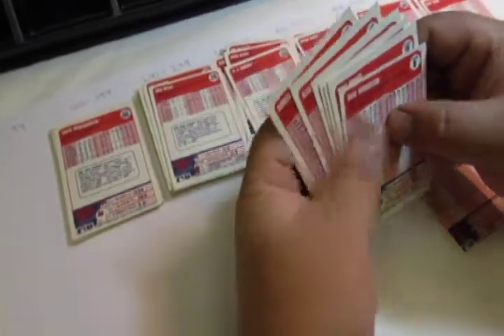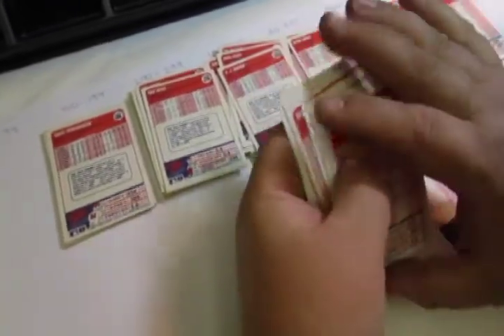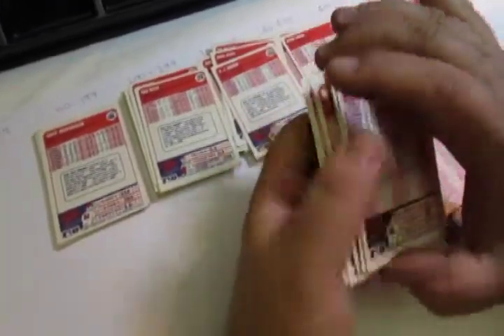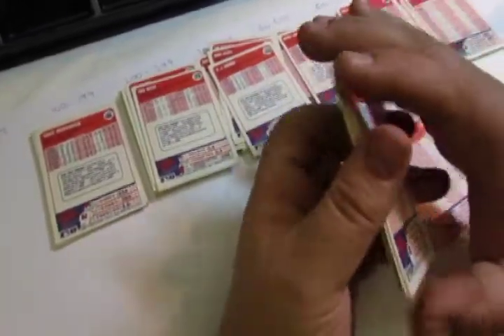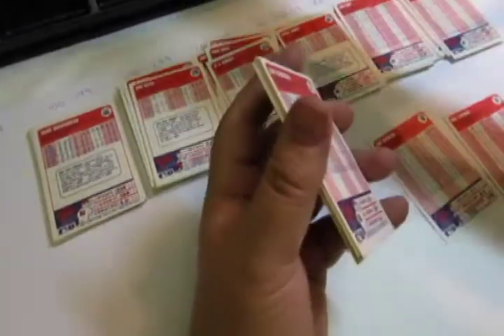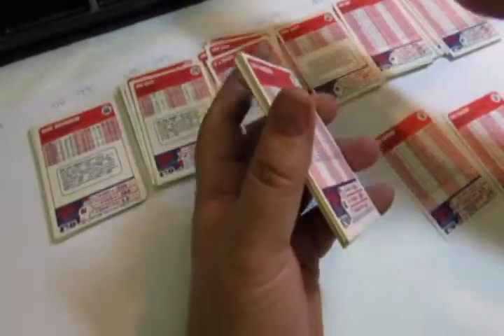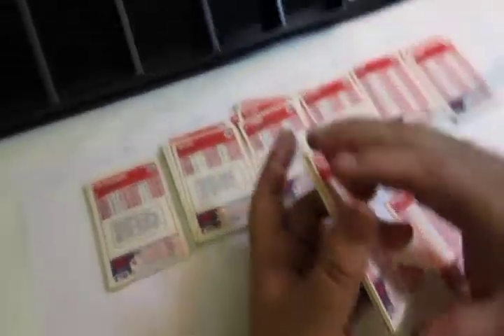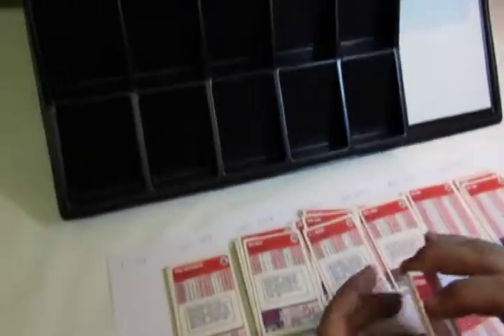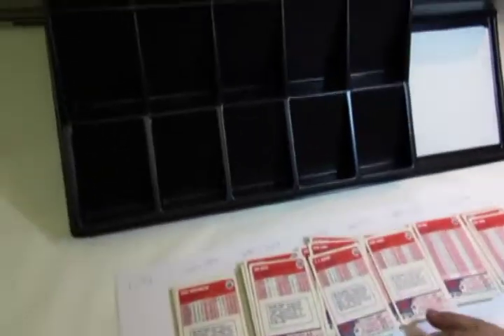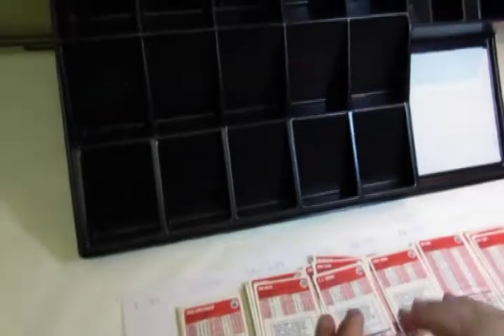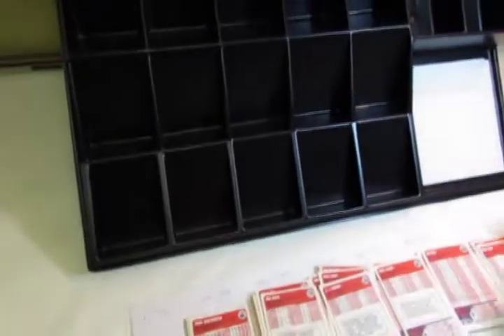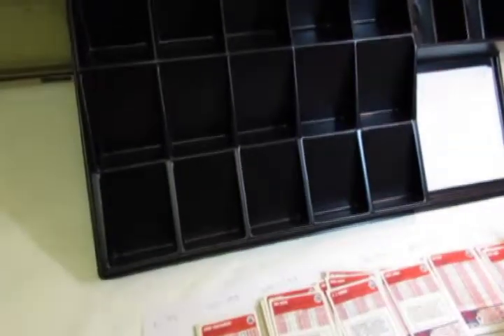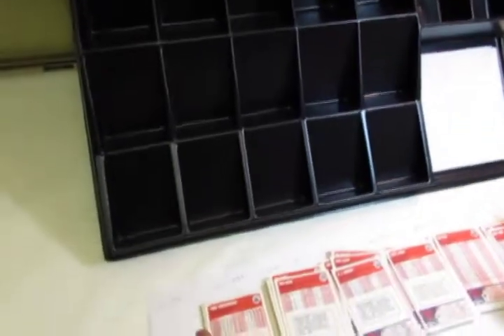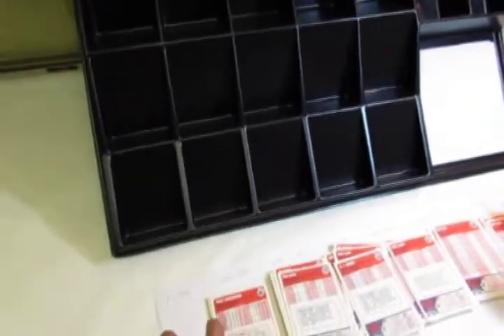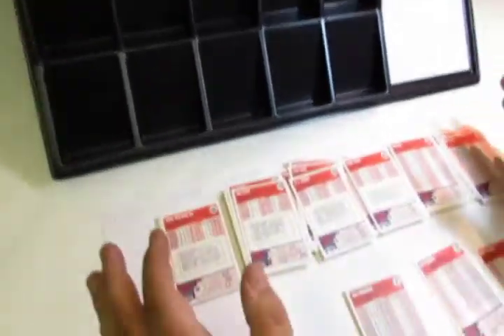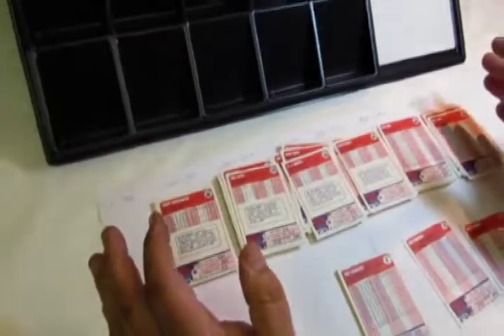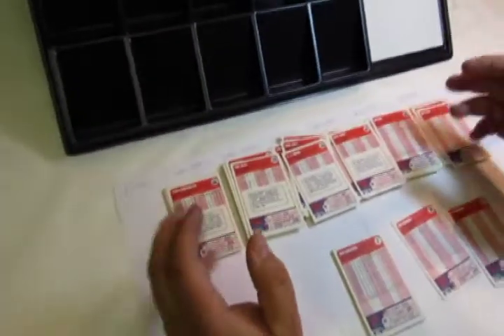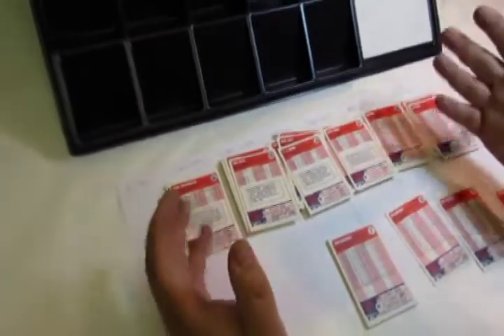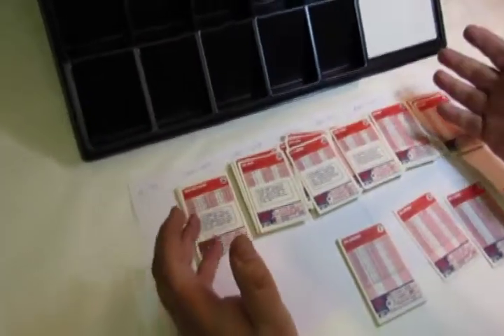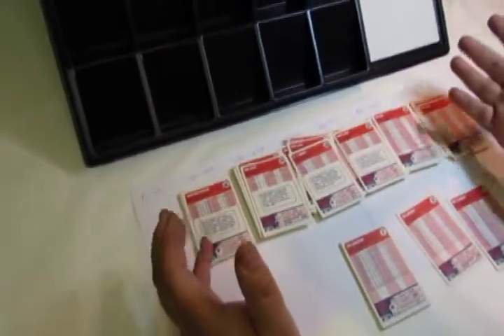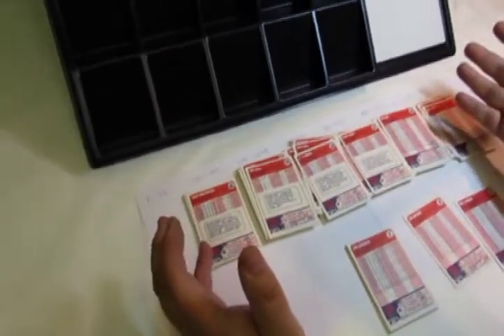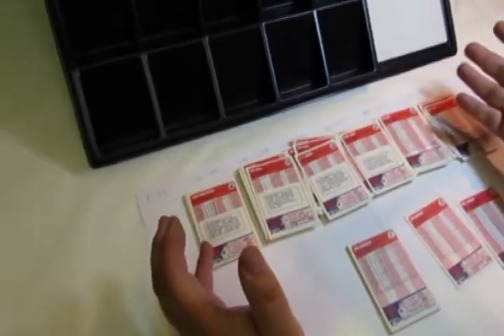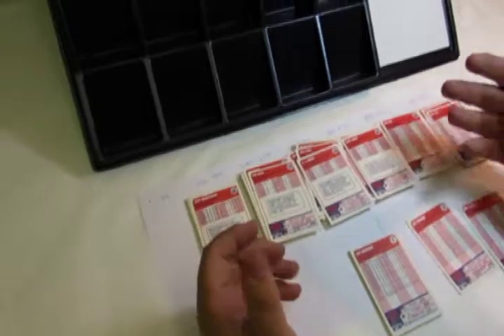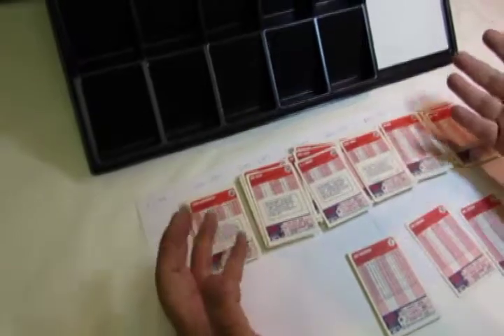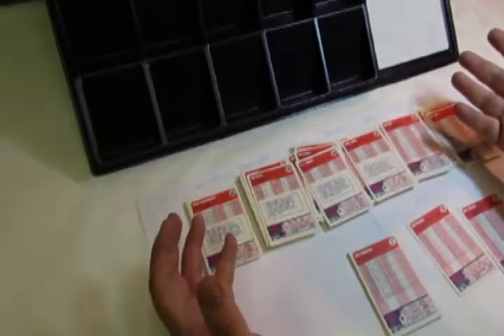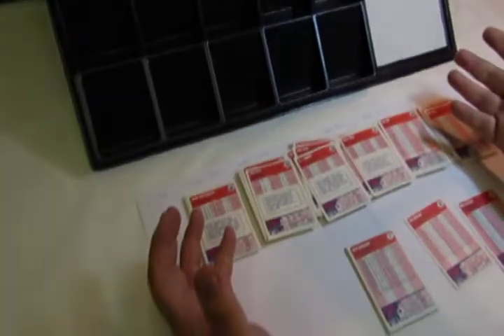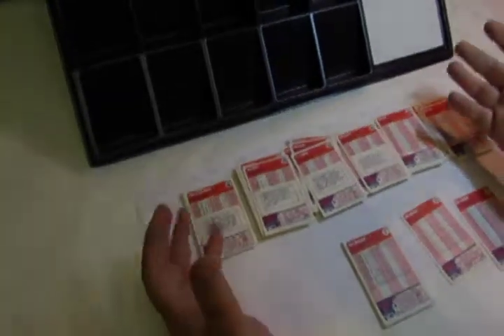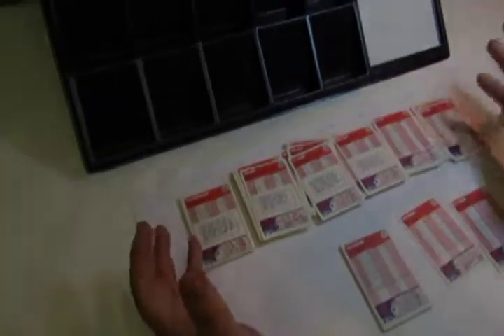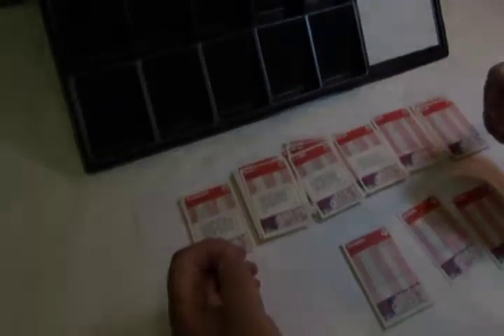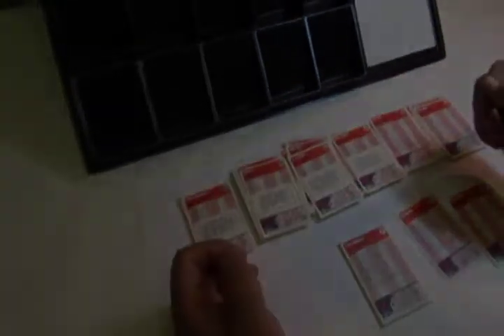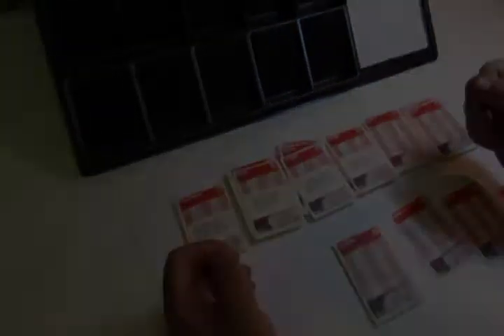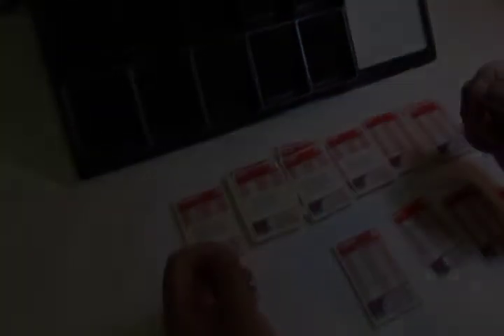Some people like to use sorting trays to do this. Some people like to just lay them out and do them right in front of them. Once again, there's no right or wrong way. This is just a very fast and efficient way of sorting trading cards.